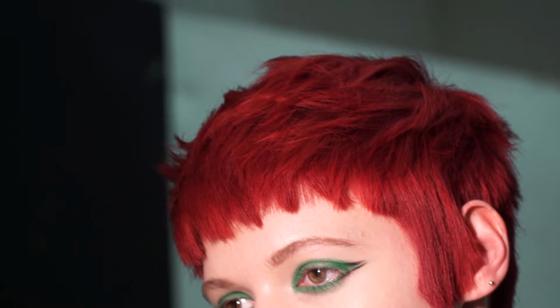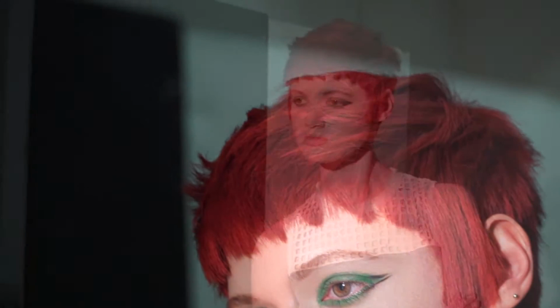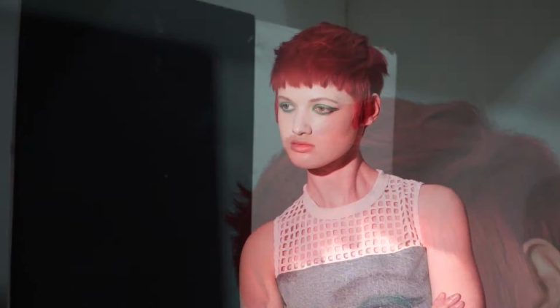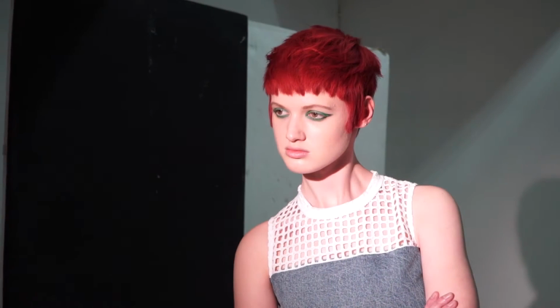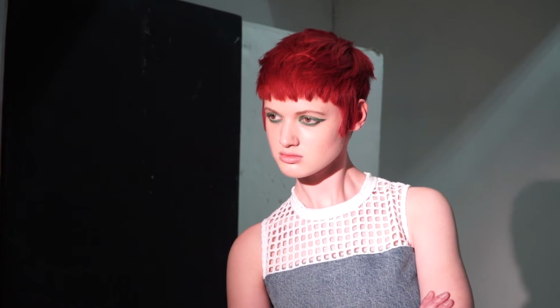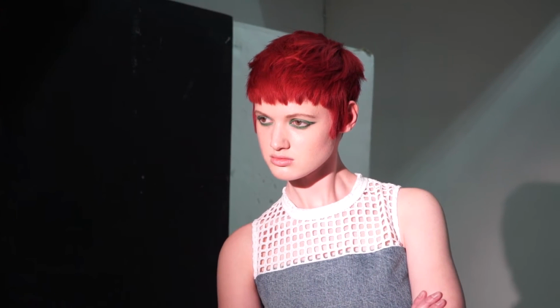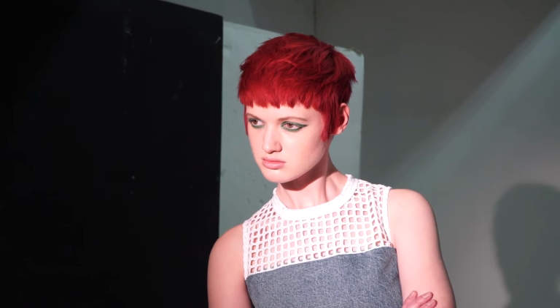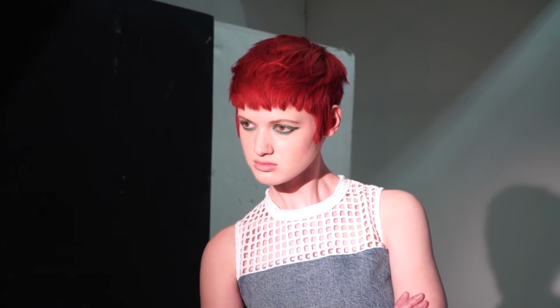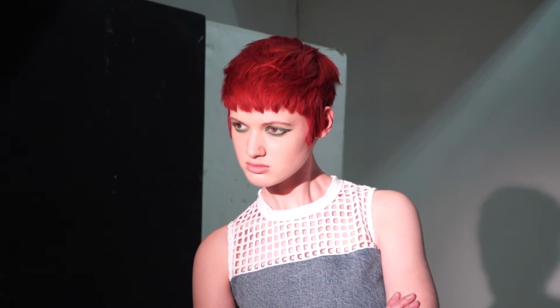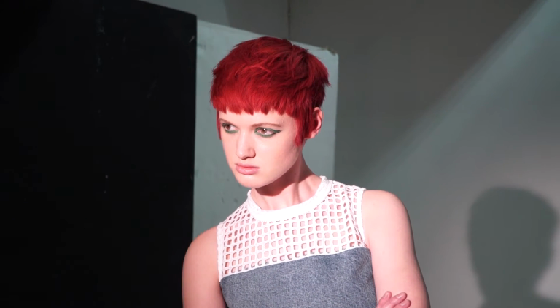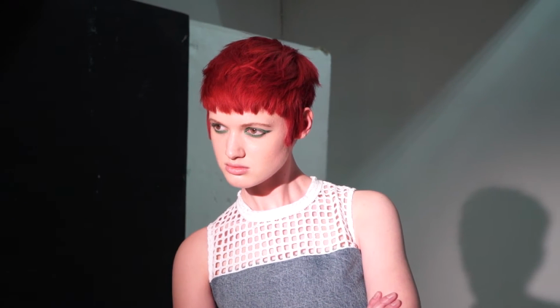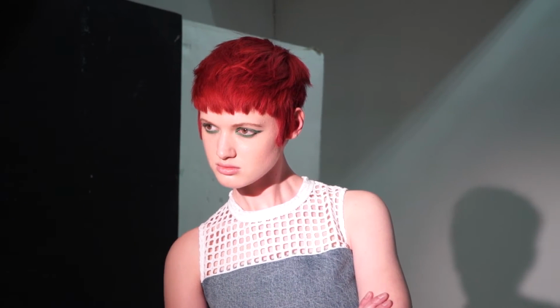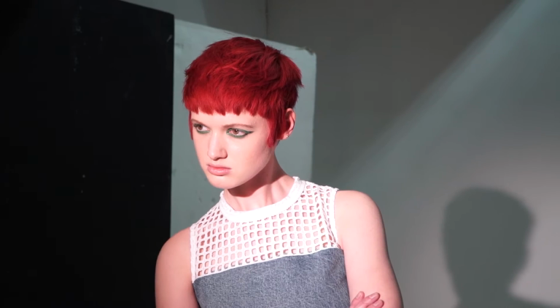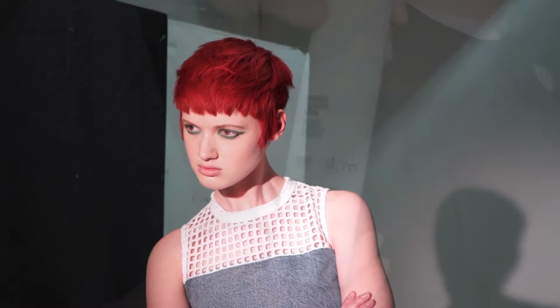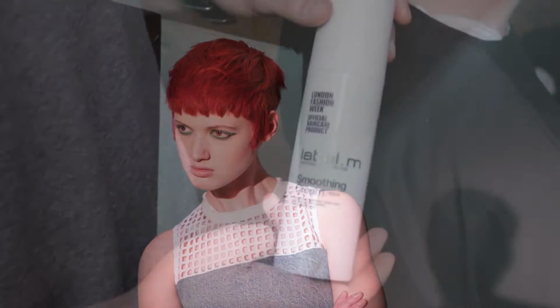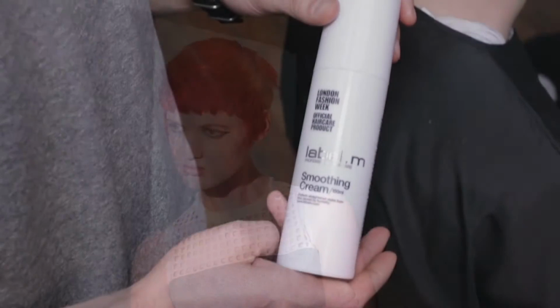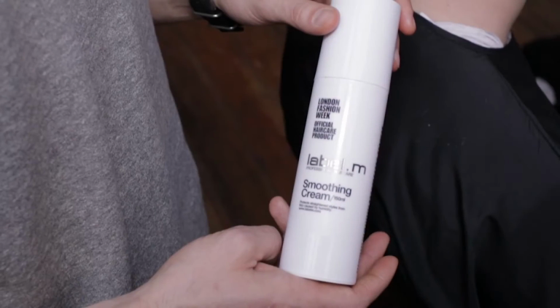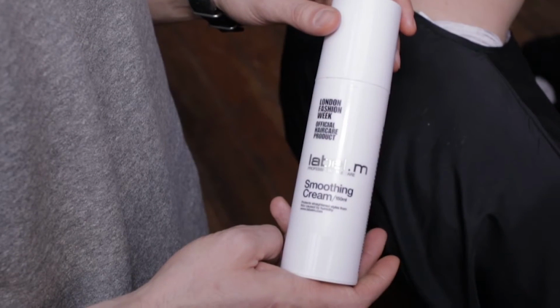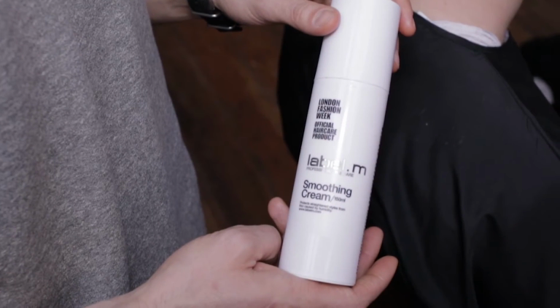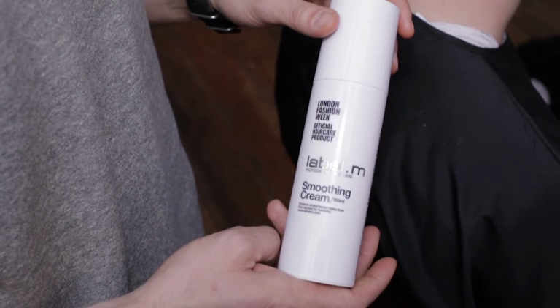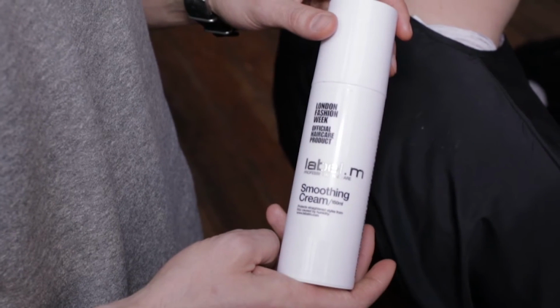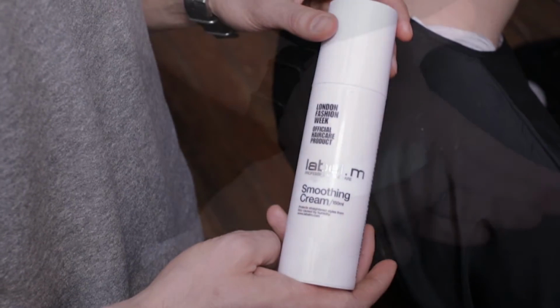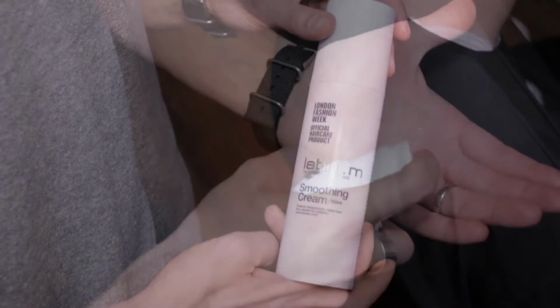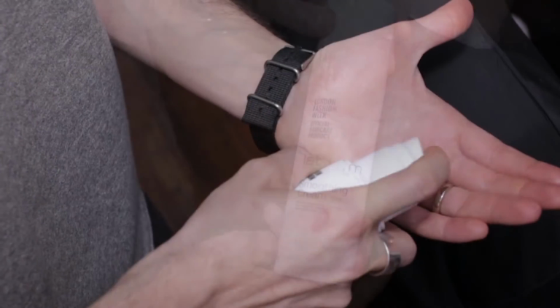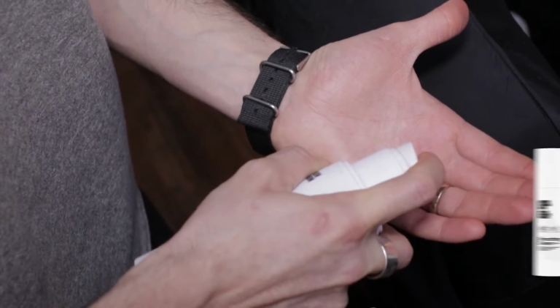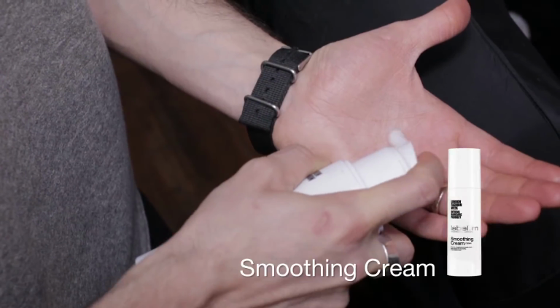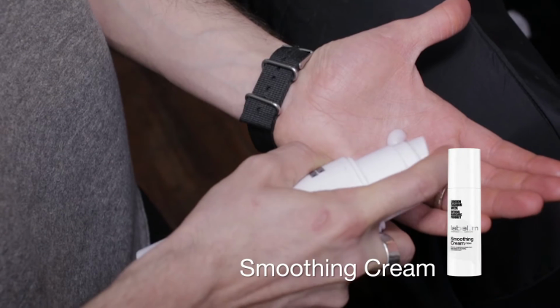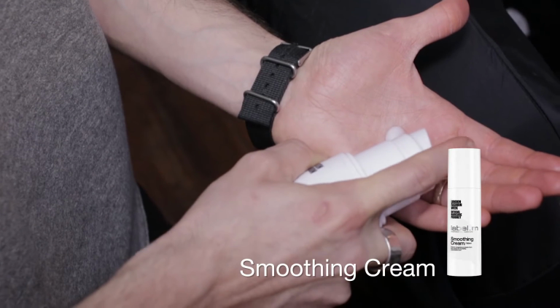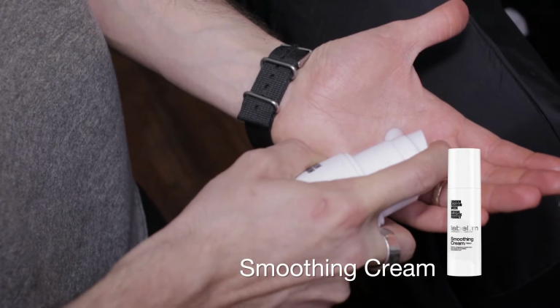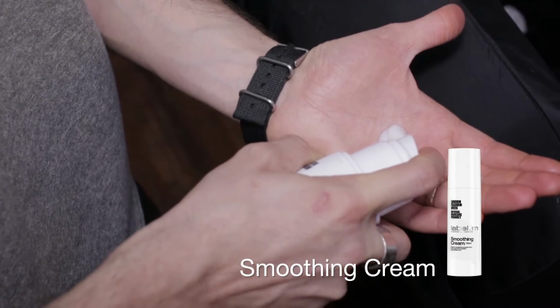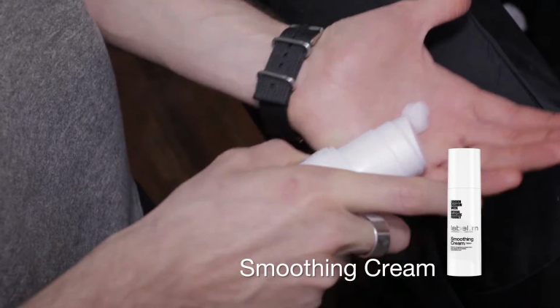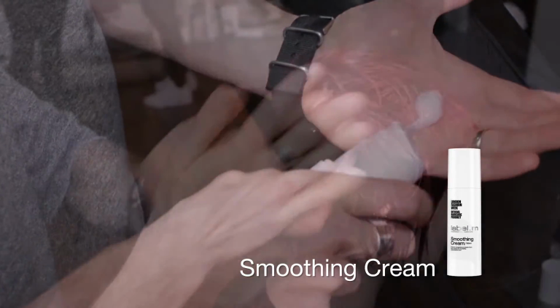Containing the Heliogenol Complex, extending the colour life by up to 41%. We prep the wet hair with the Label M Smoothing Cream, which is a great moisturising product, especially after a colour service.